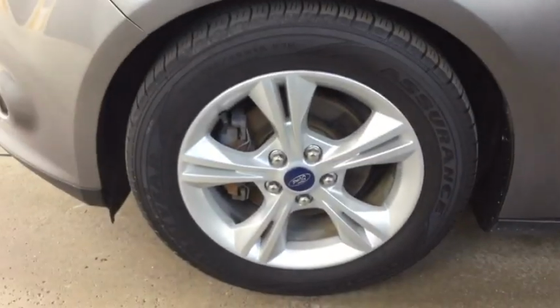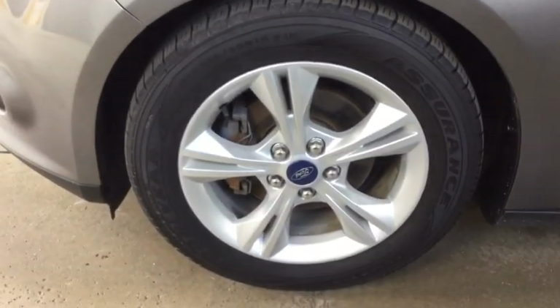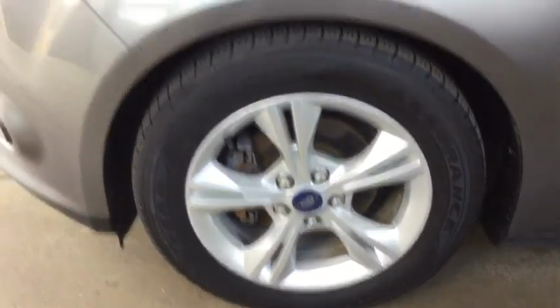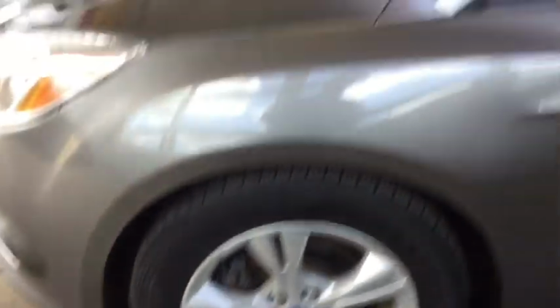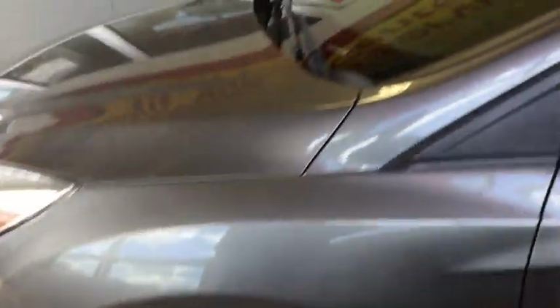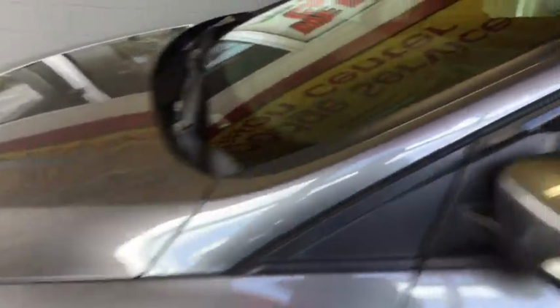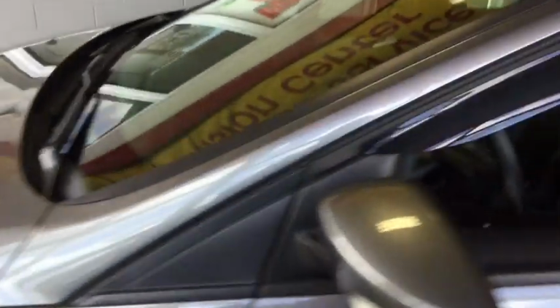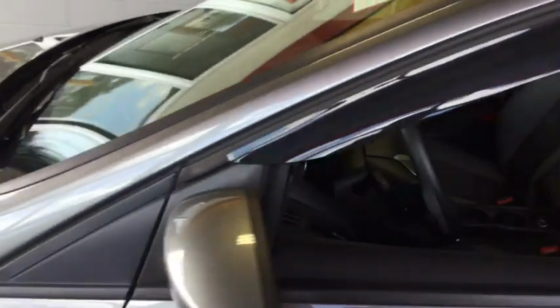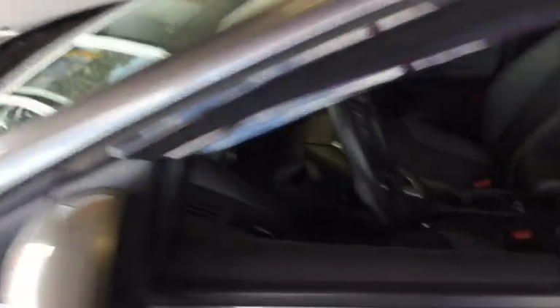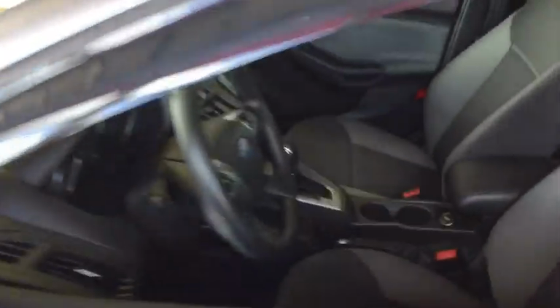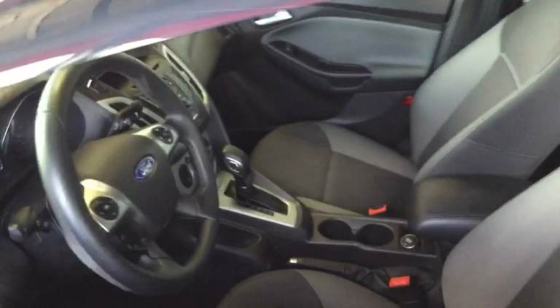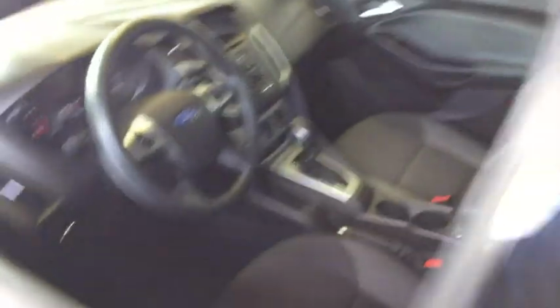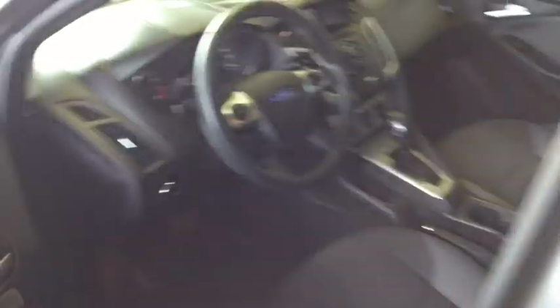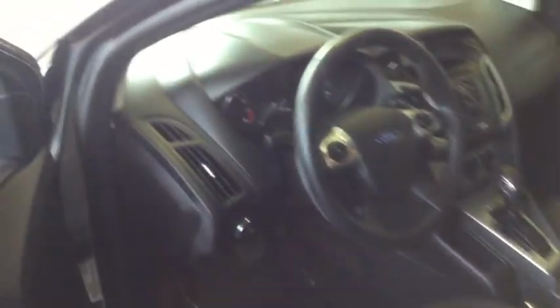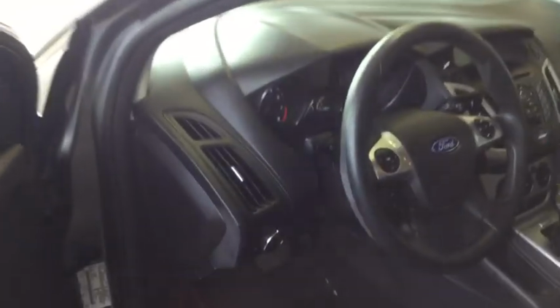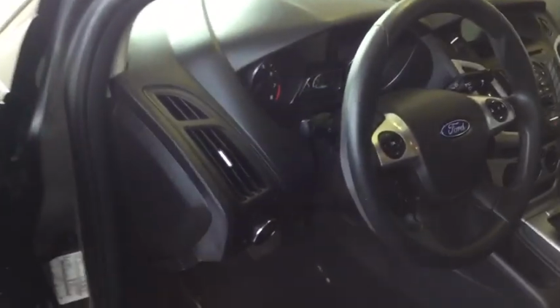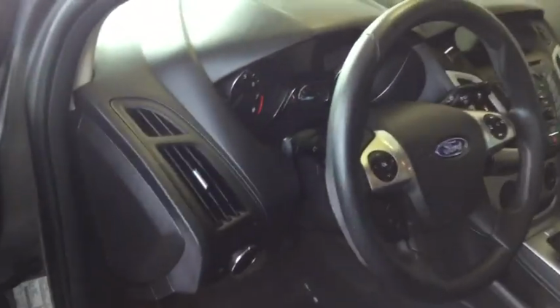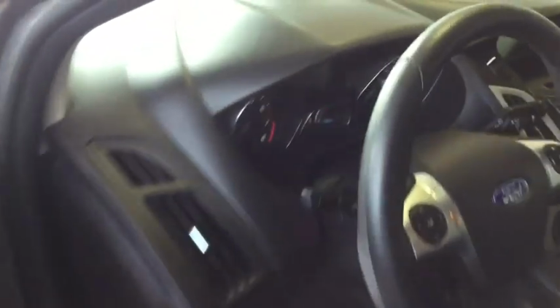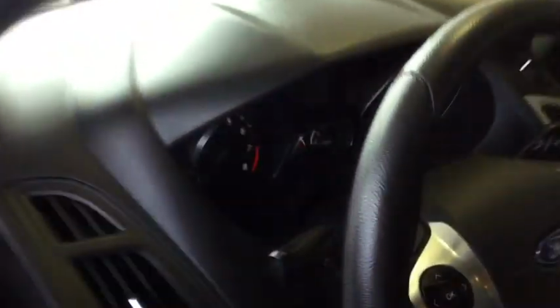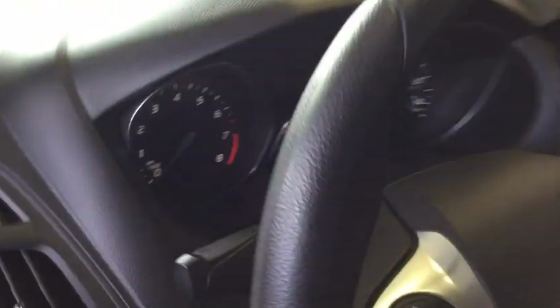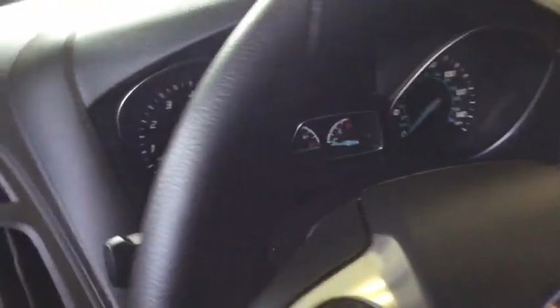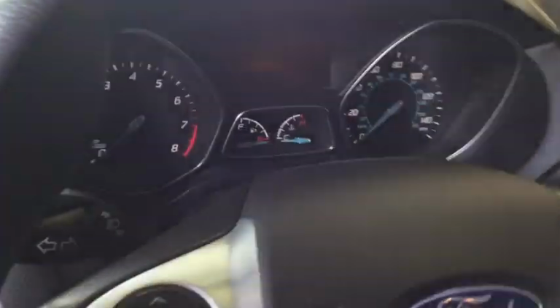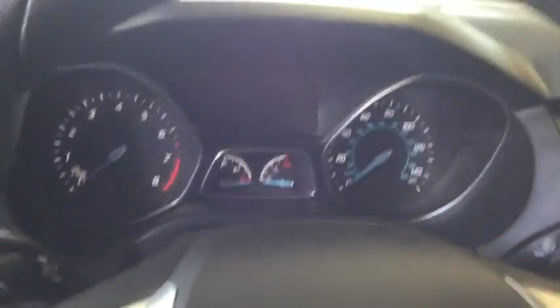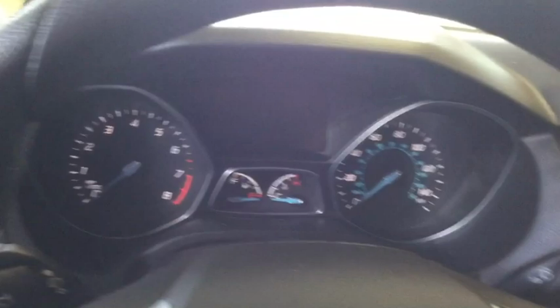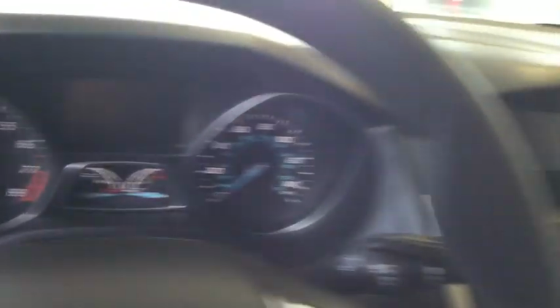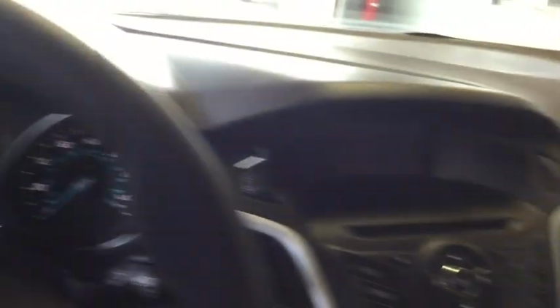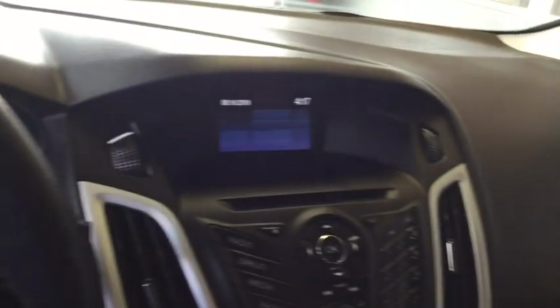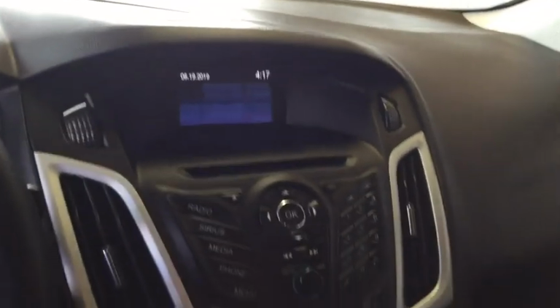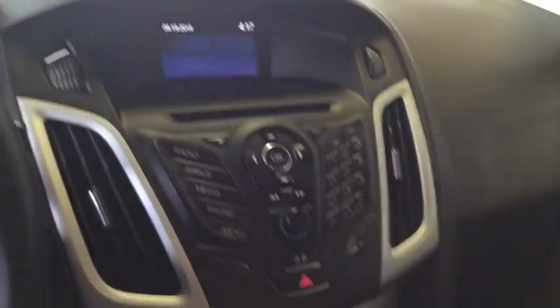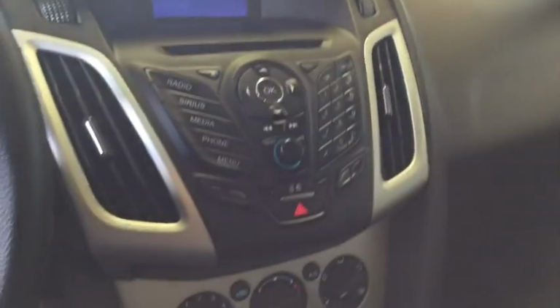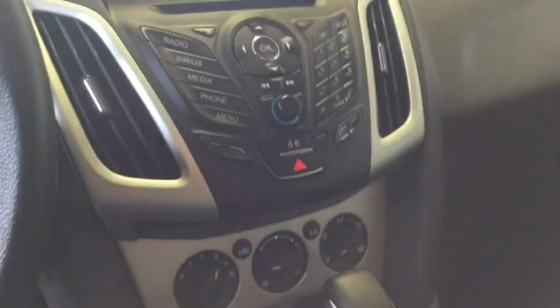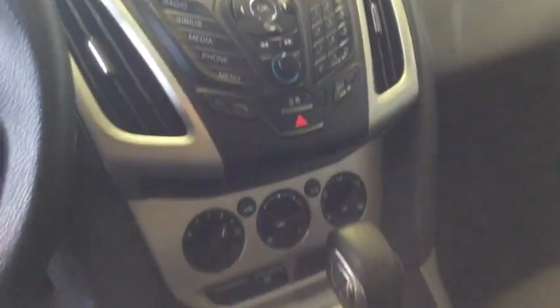Anti-lock braking system, steering wheel audio control, keyless entry, adjustable steering wheel, power steering, aluminum wheels, cruise control, rear defrost, AM-FM stereo radio, front-wheel drive.